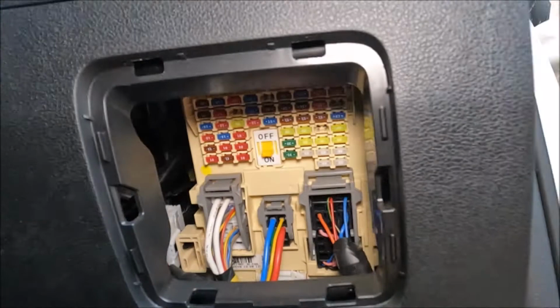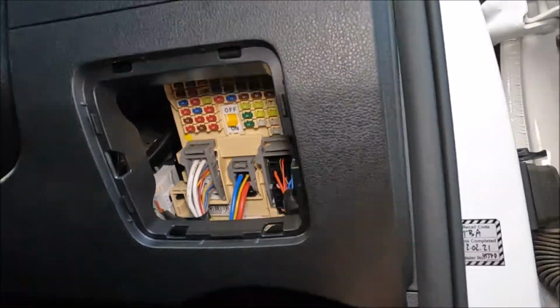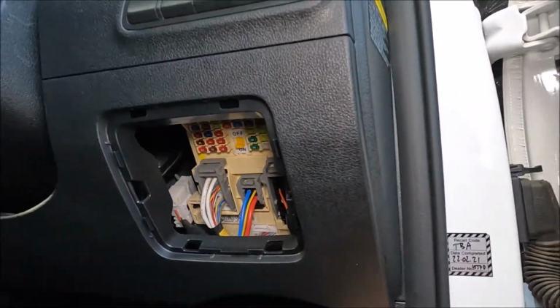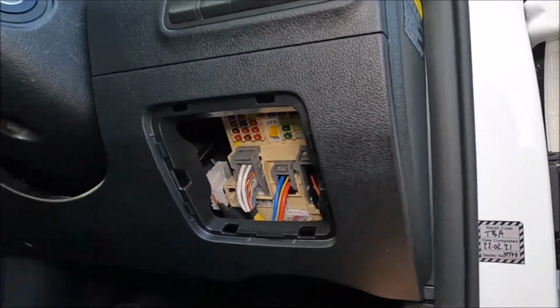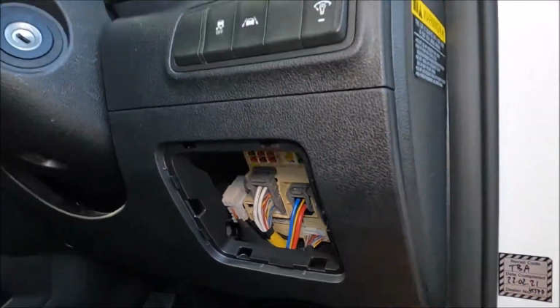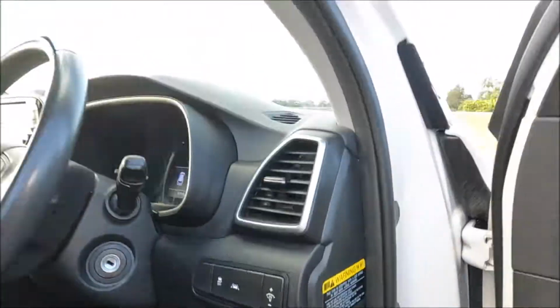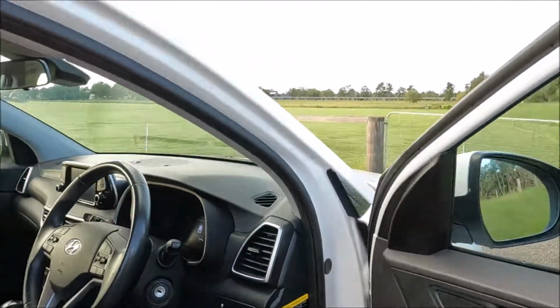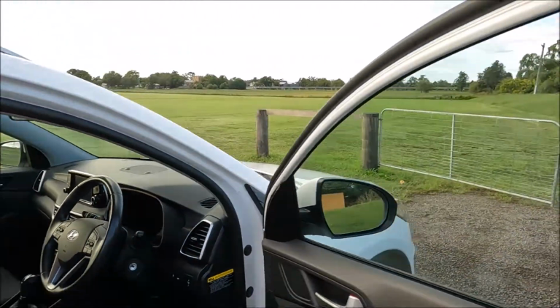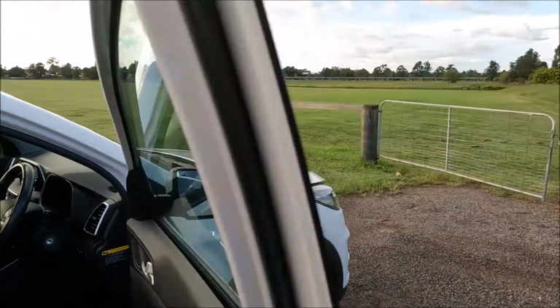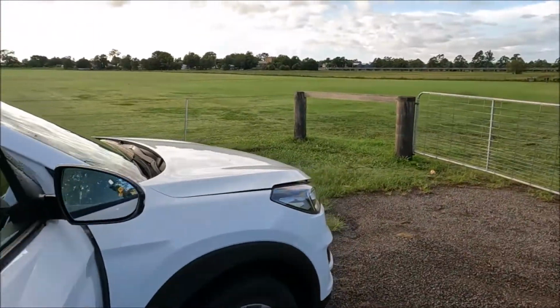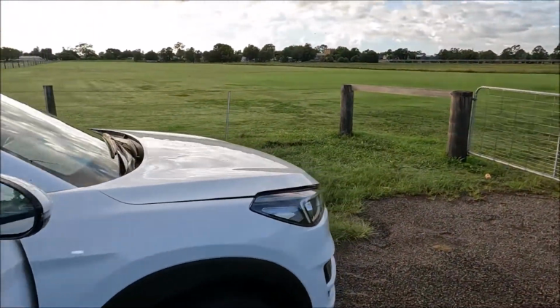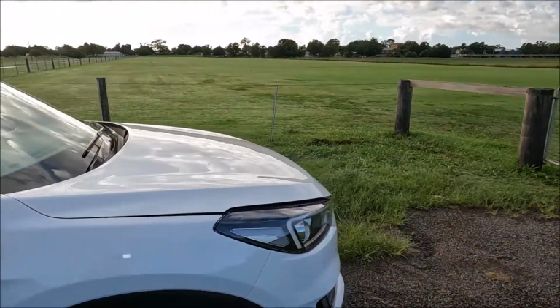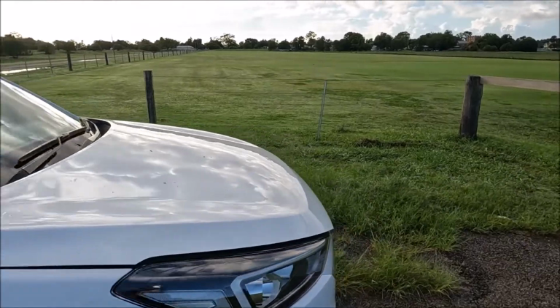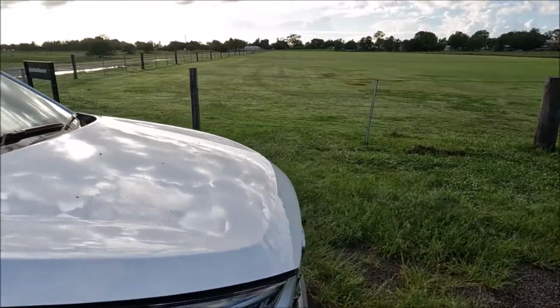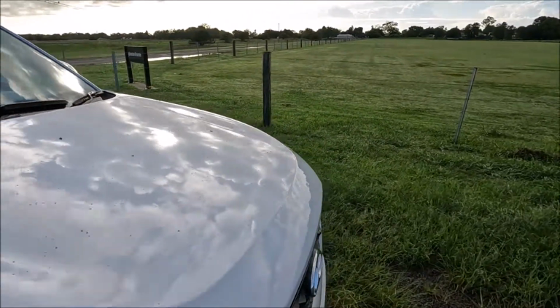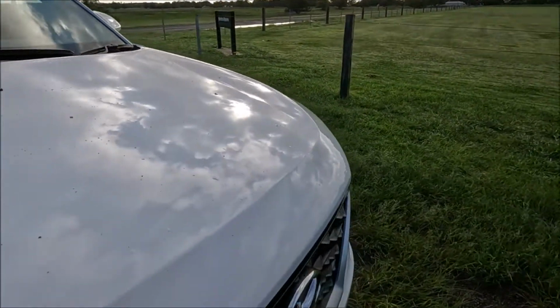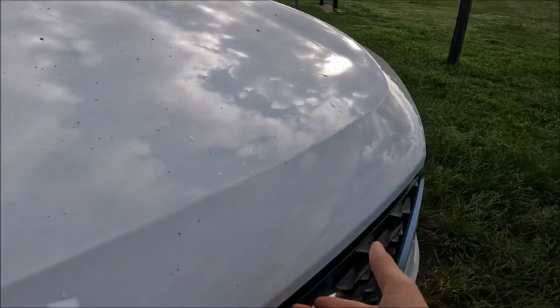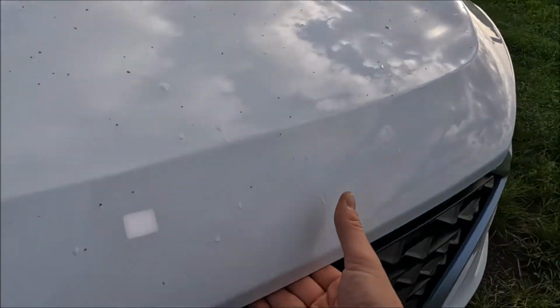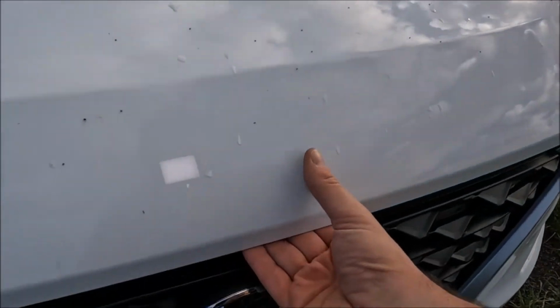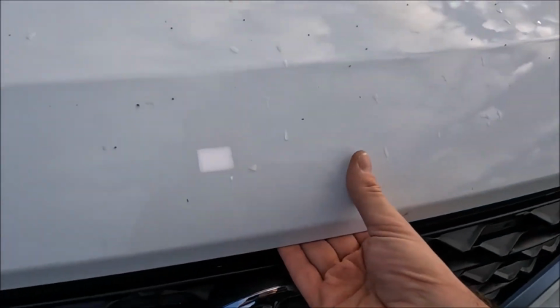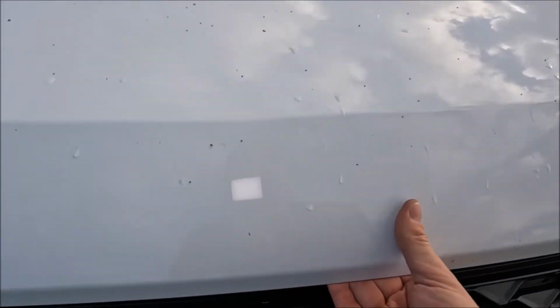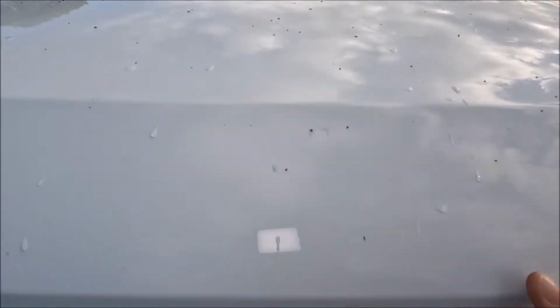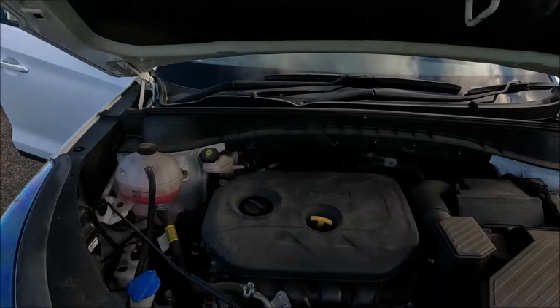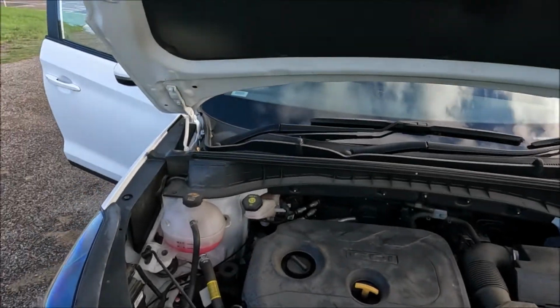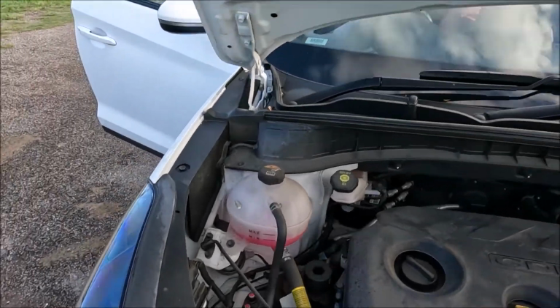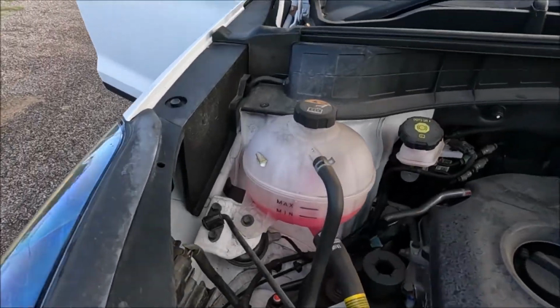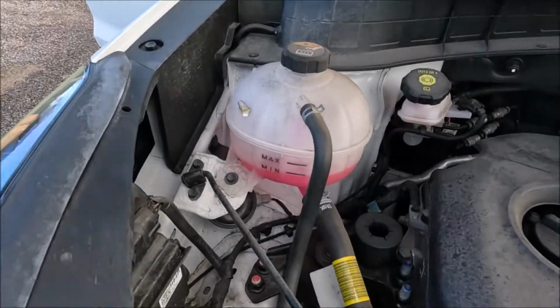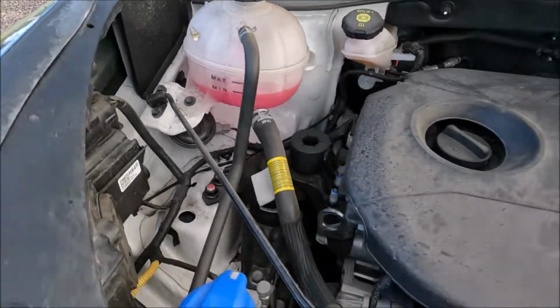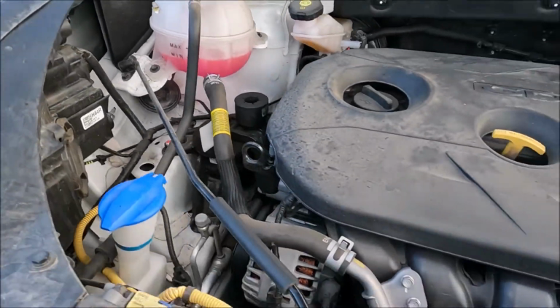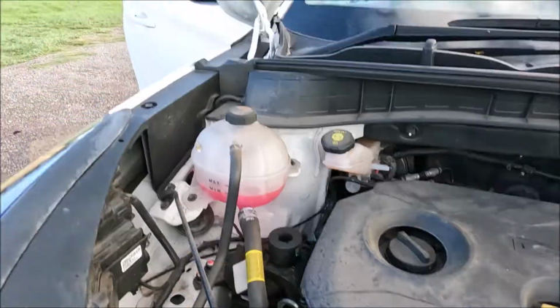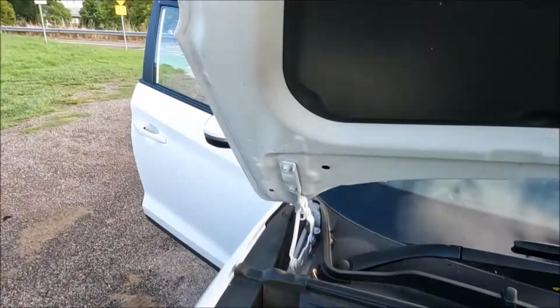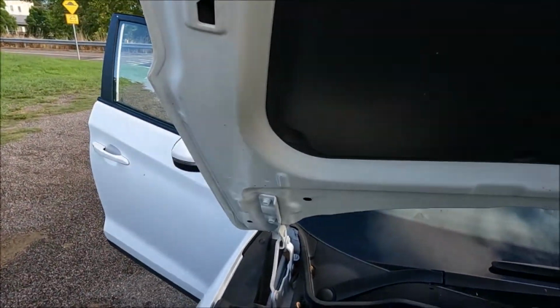Now for your last fuse box, it's actually in the engine bay. This is your engine compartment fuse box and we're just going to come around to the front of the car. There's a lever just above the Hyundai badge — lift up the bonnet and we're going to put this bonnet stay in that hole there.